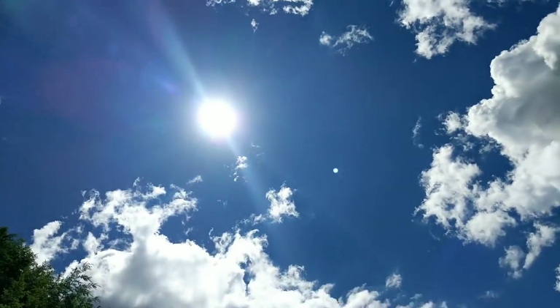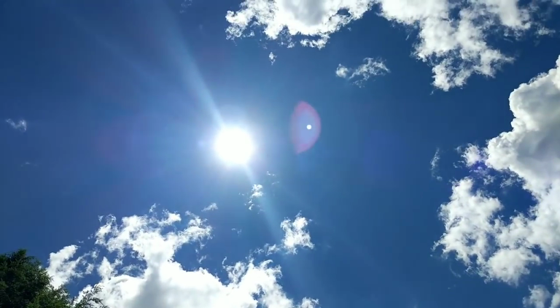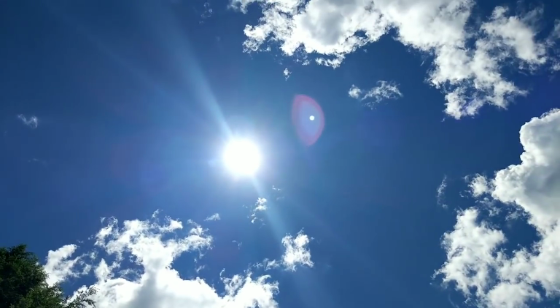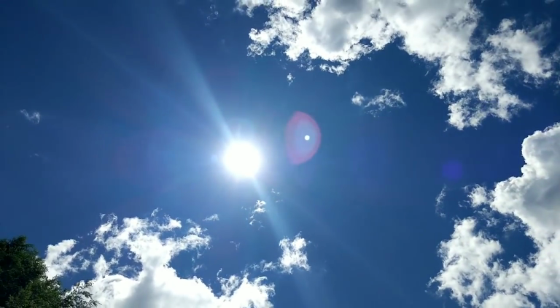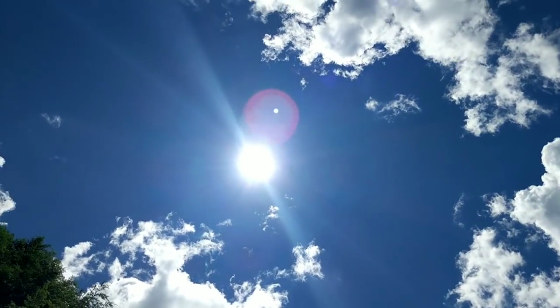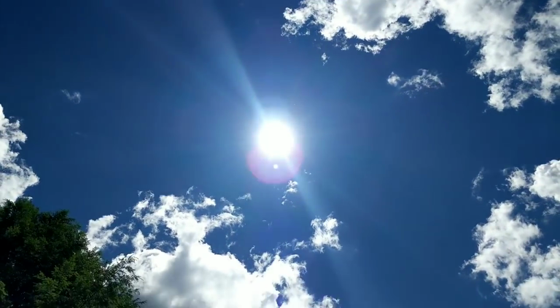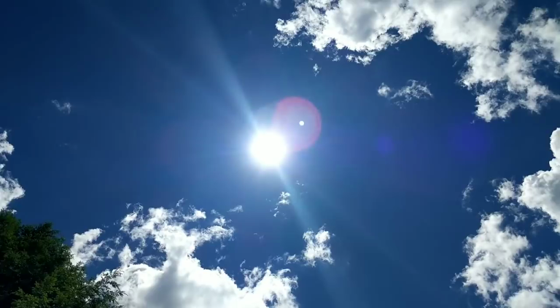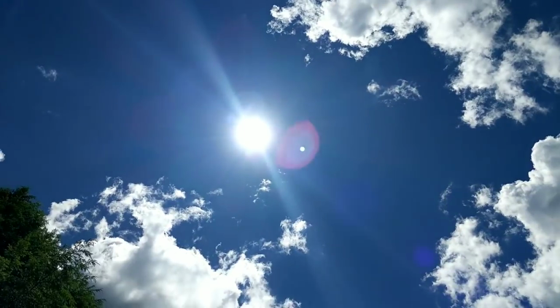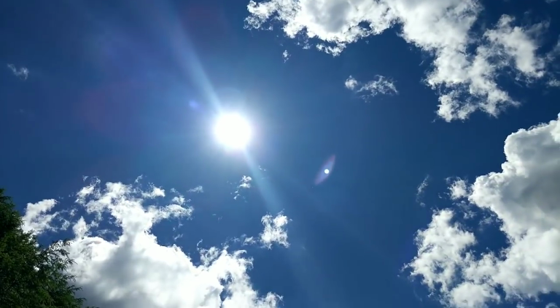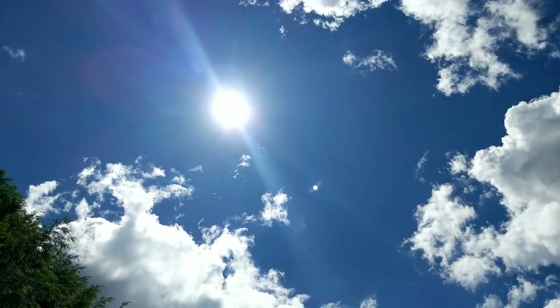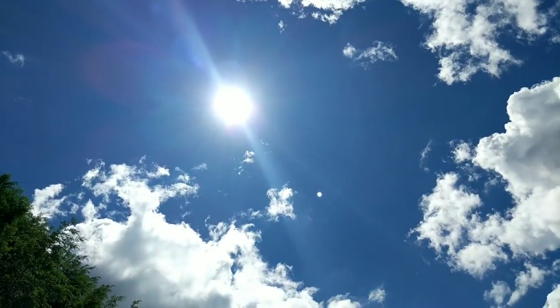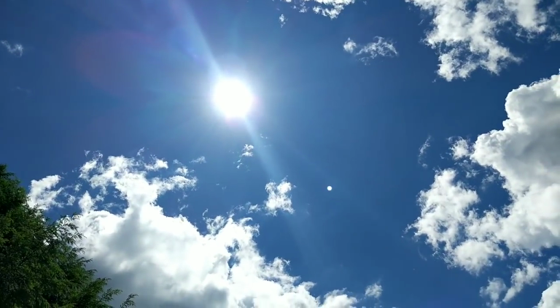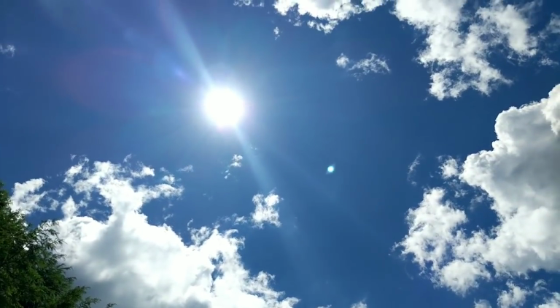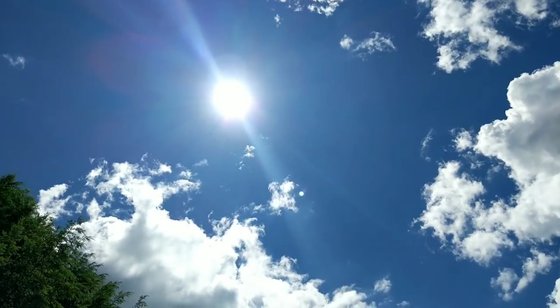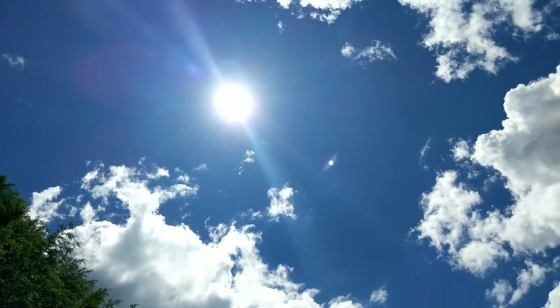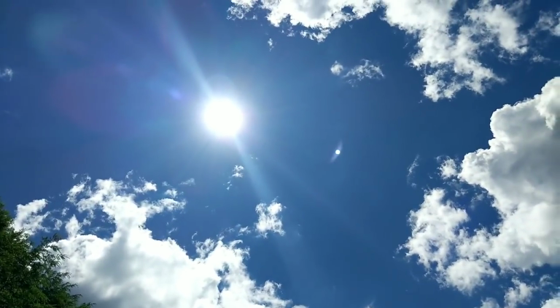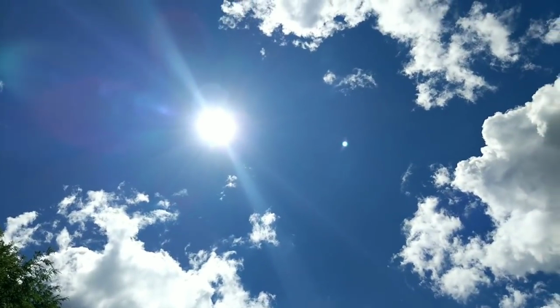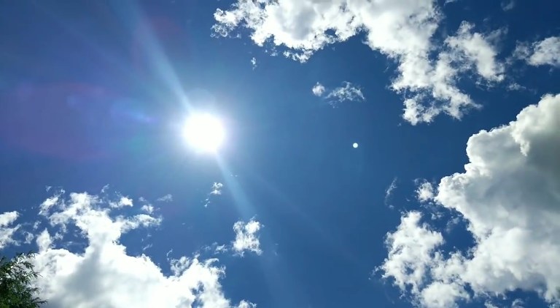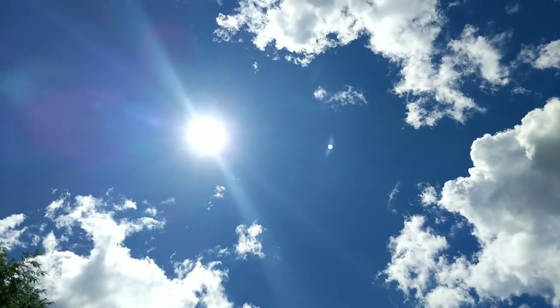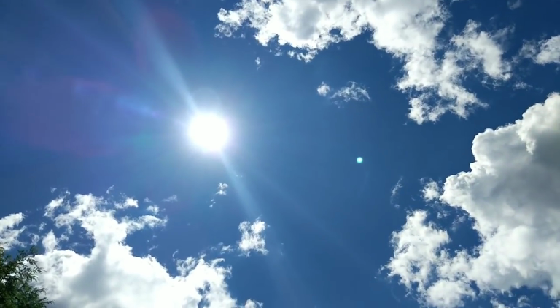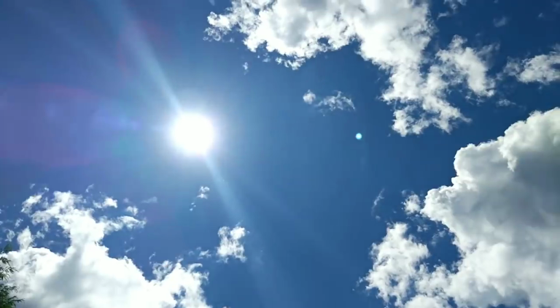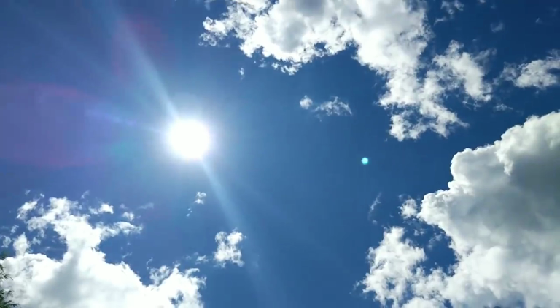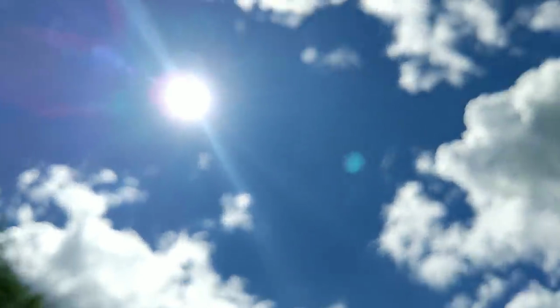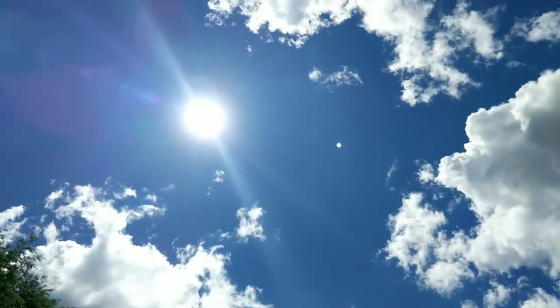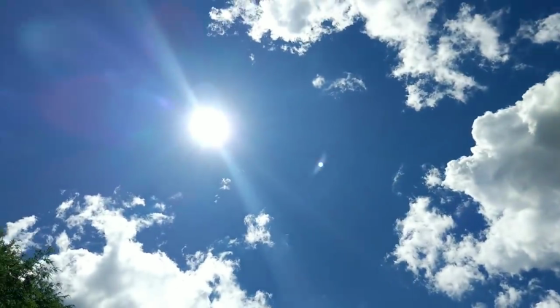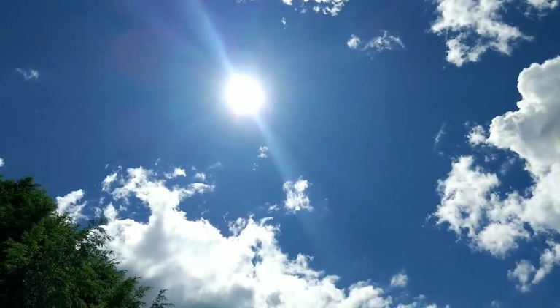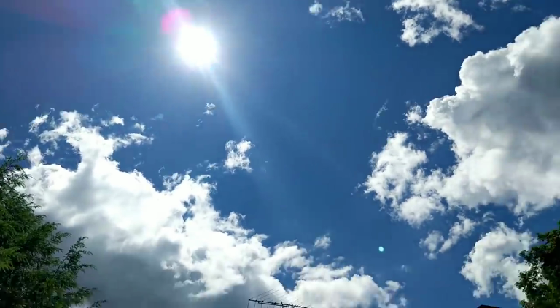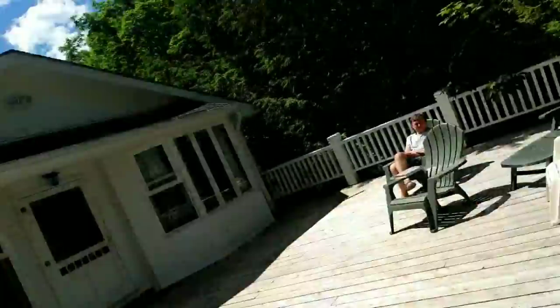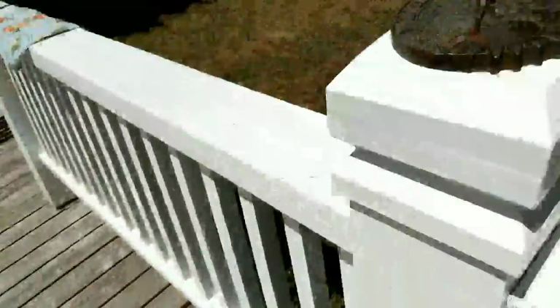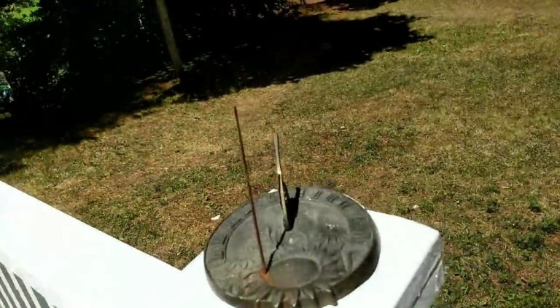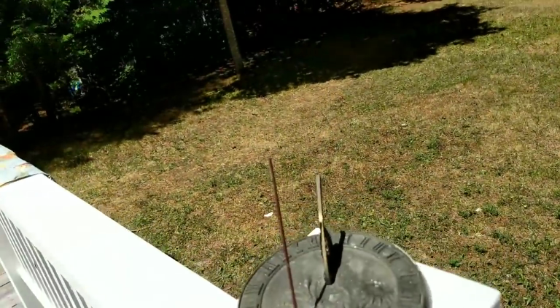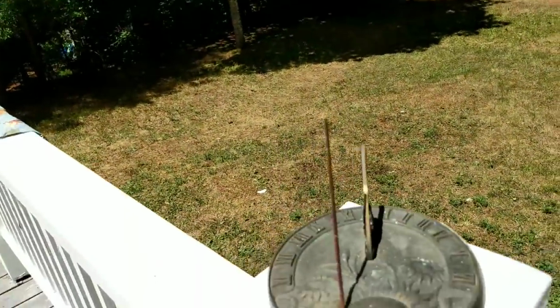Are you guys blind yet watching this? I apologize, but it's one of the much-needed essential items in a sun clock. Without the sun right there, you won't be able to tell the time.